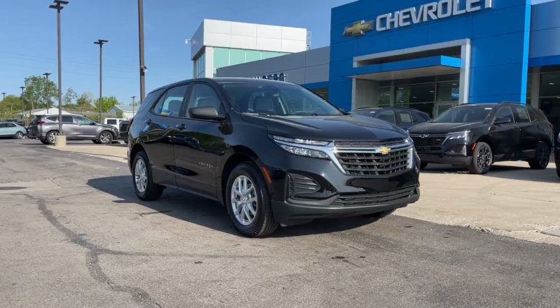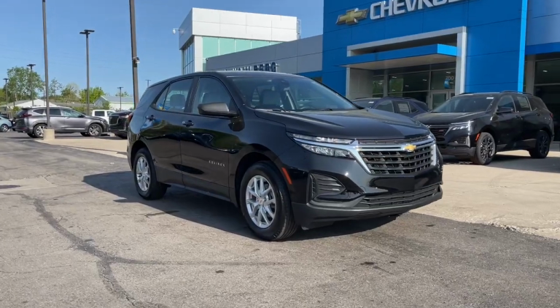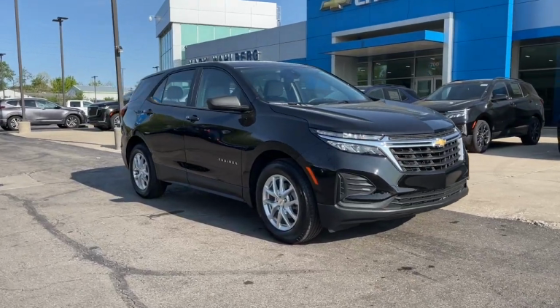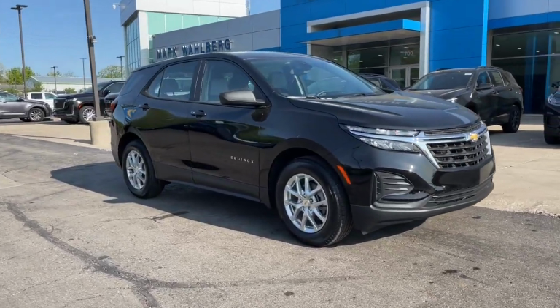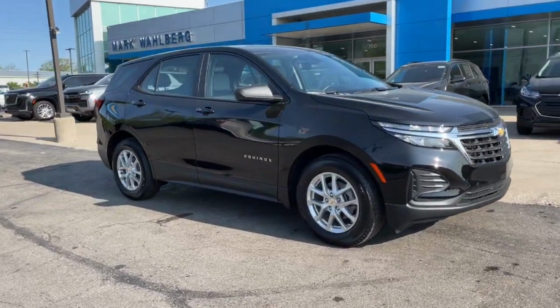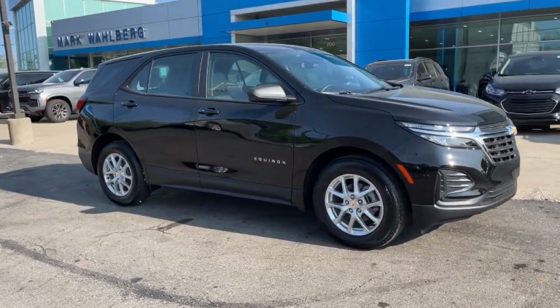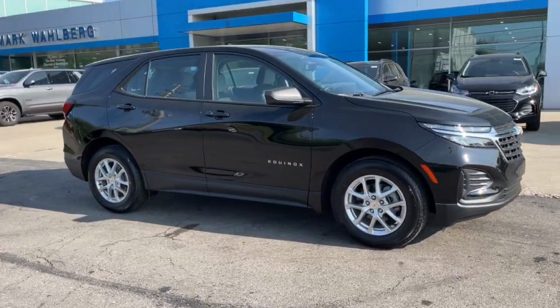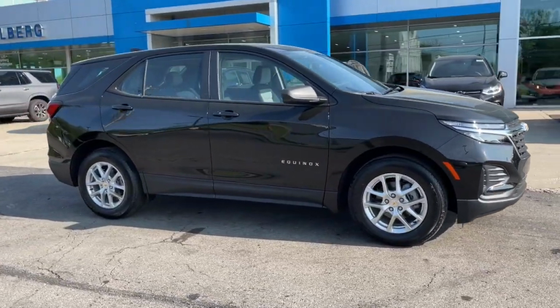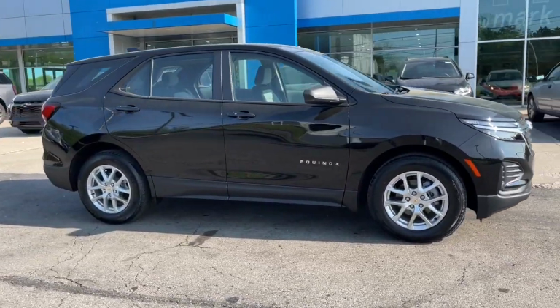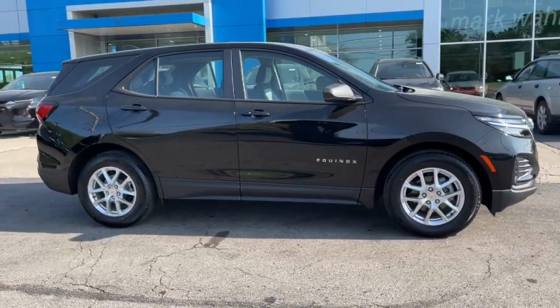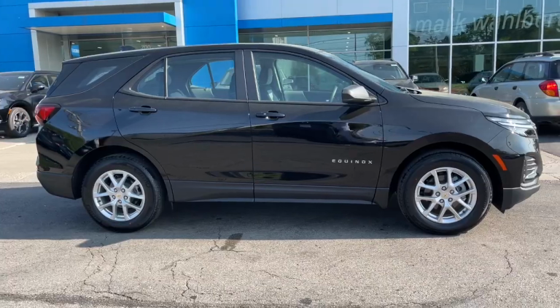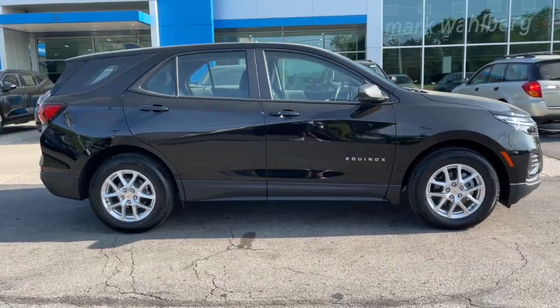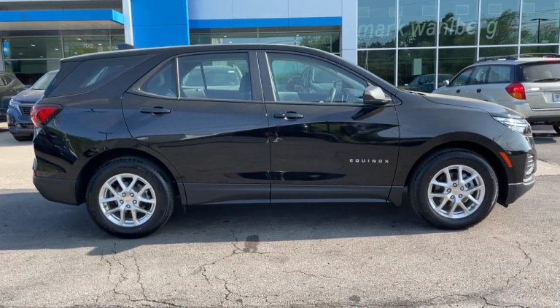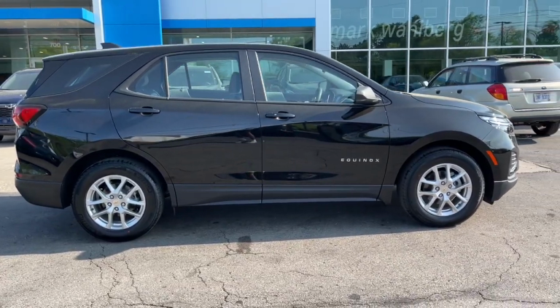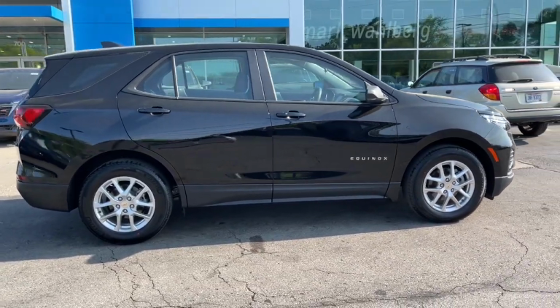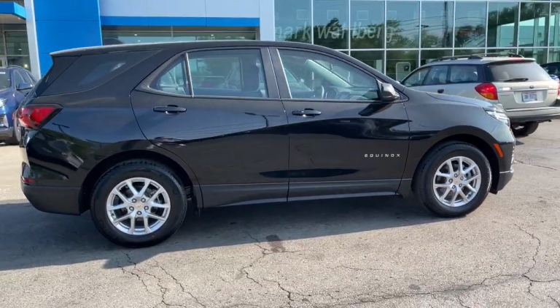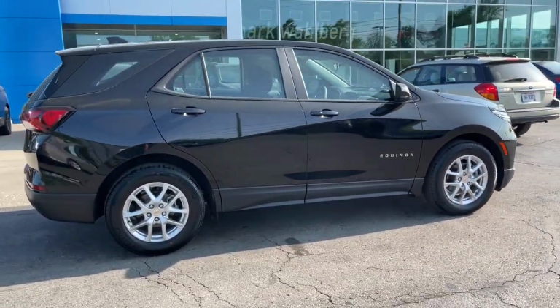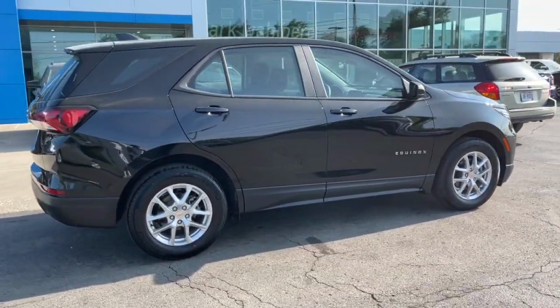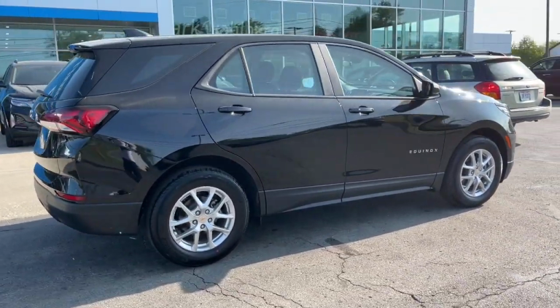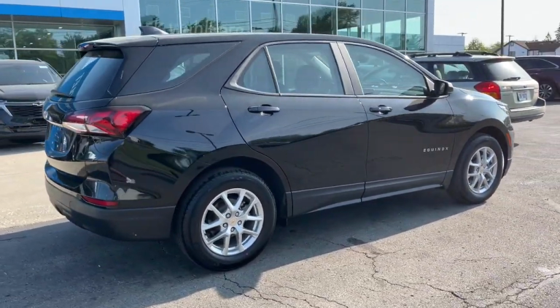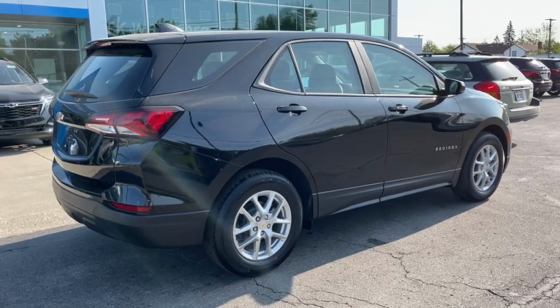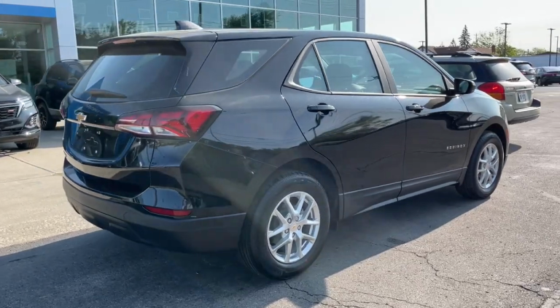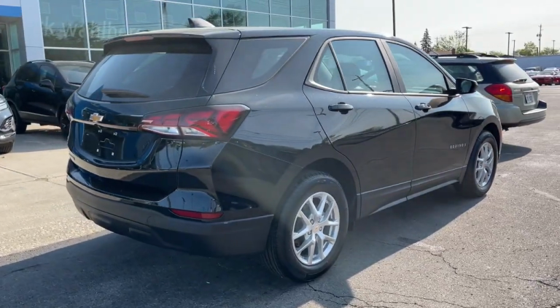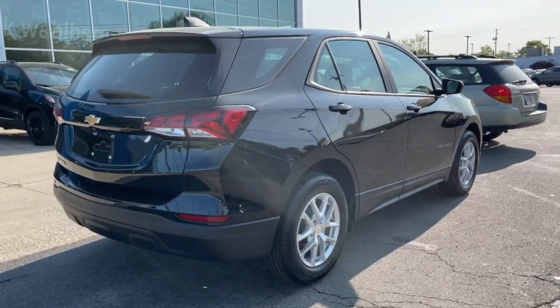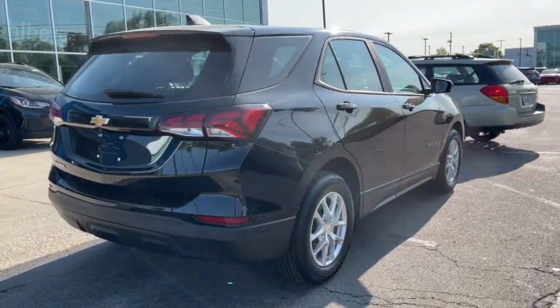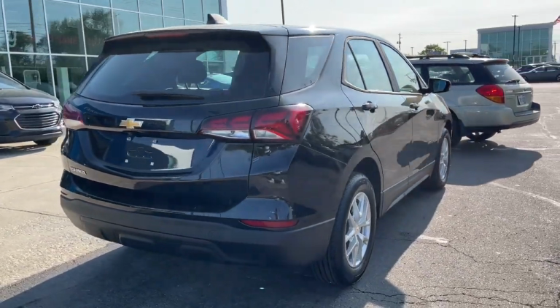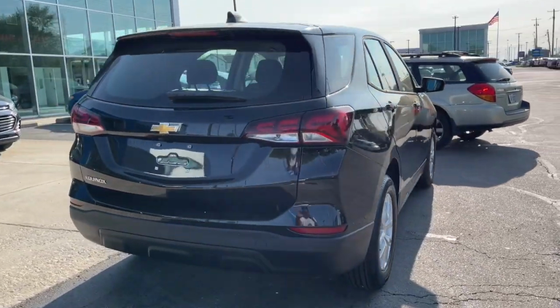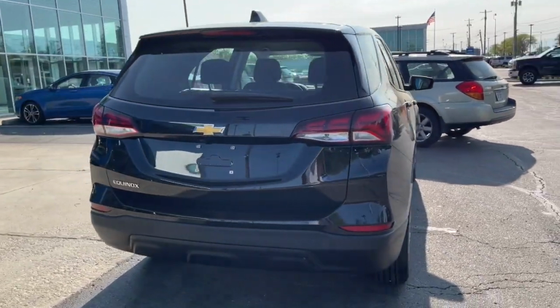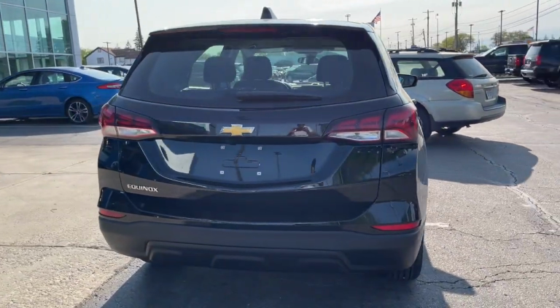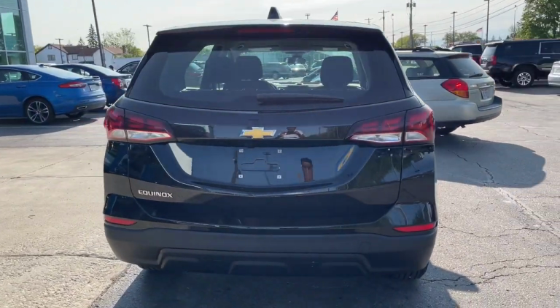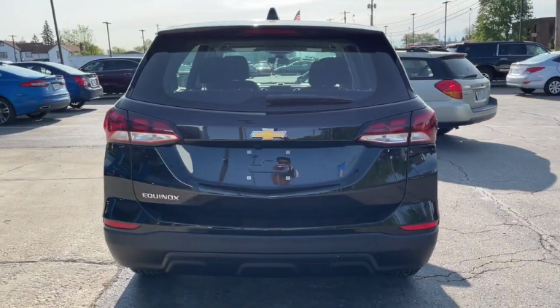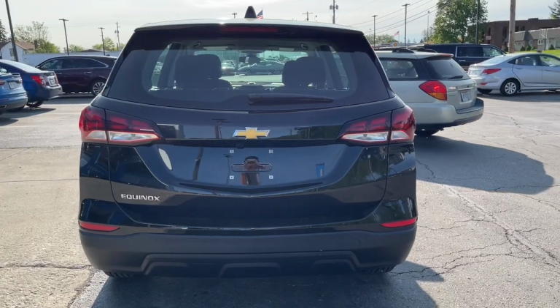You just found the 2022 Chevrolet Equinox. The advanced safety features, passenger-friendly cabin, generous cargo space, and connected technology of the Equinox help you navigate every twist and turn of the road with confidence and style.